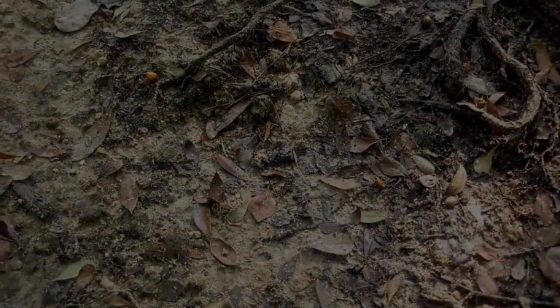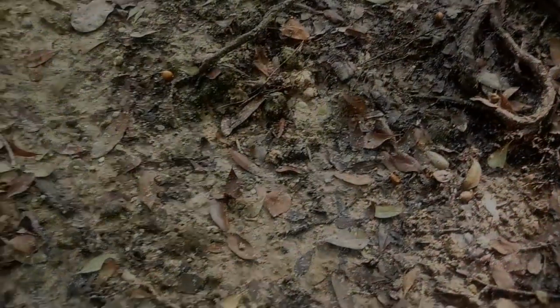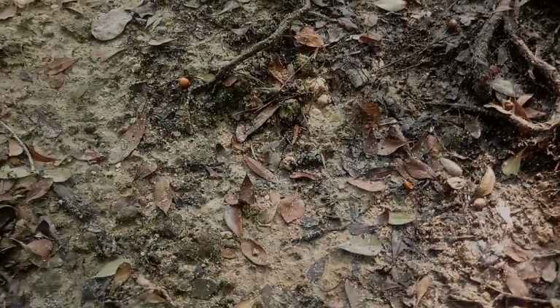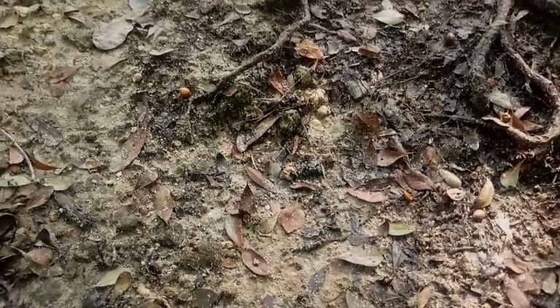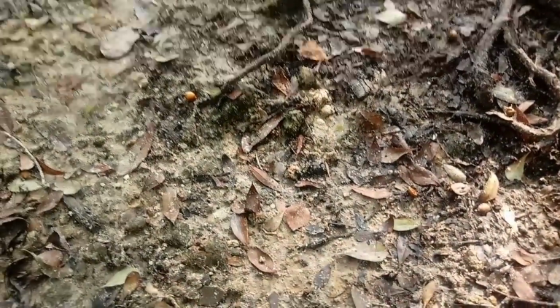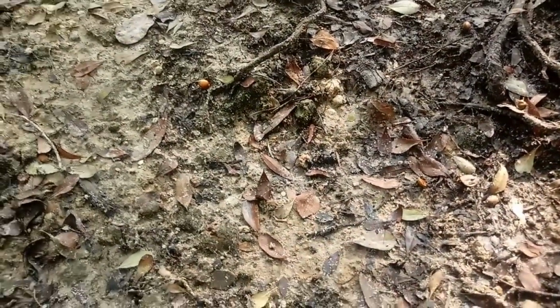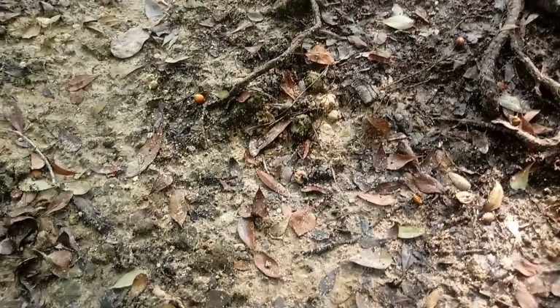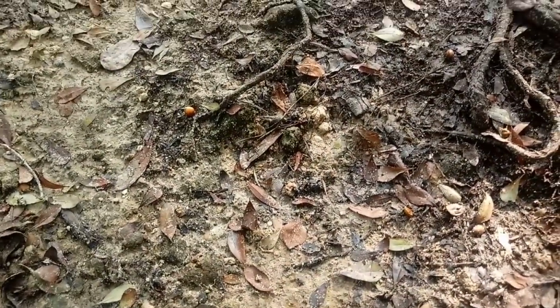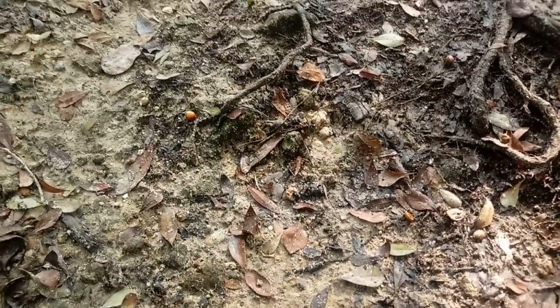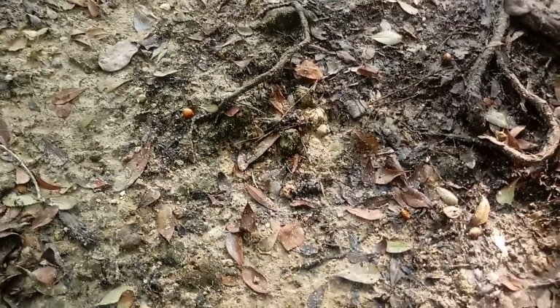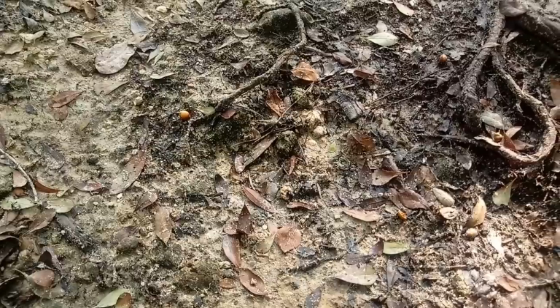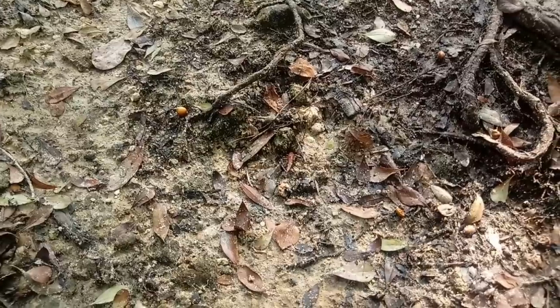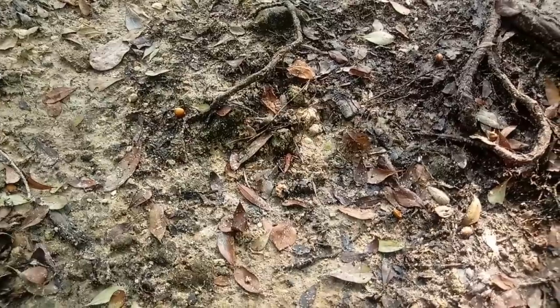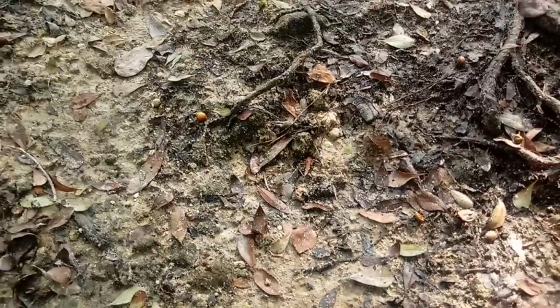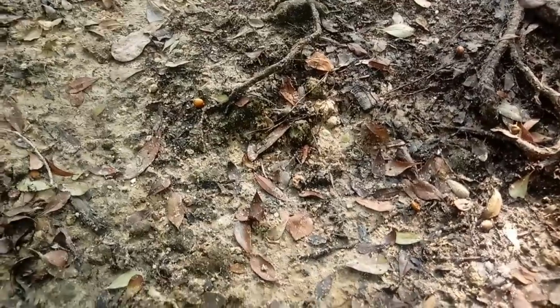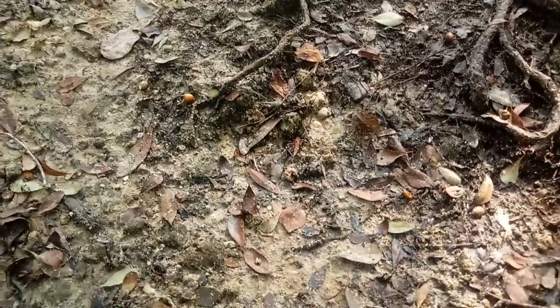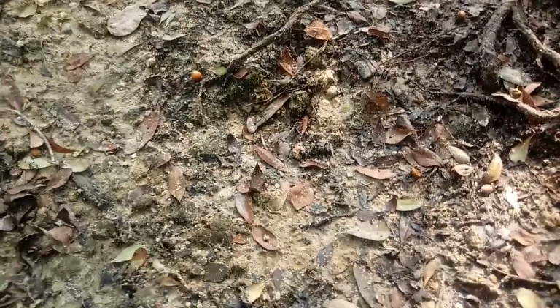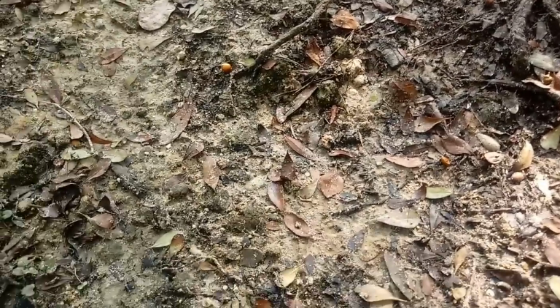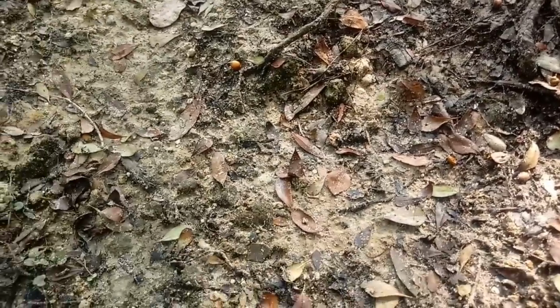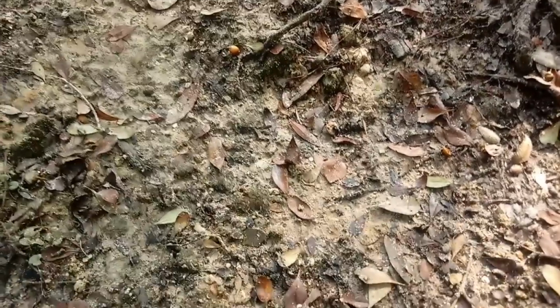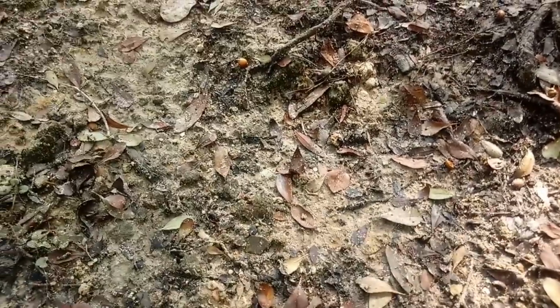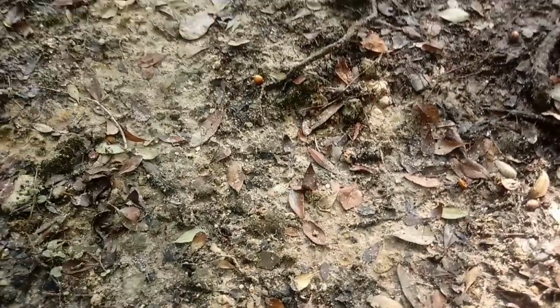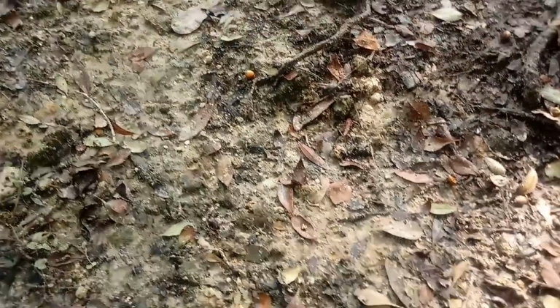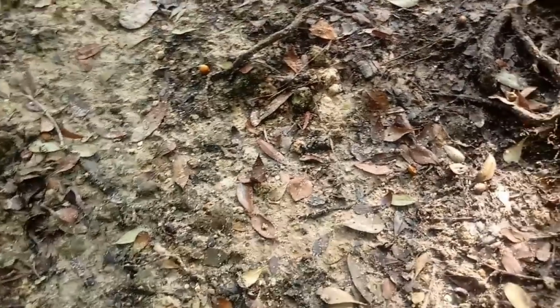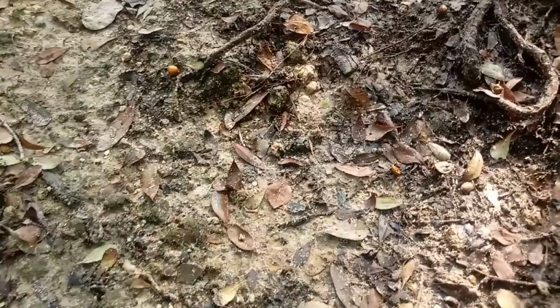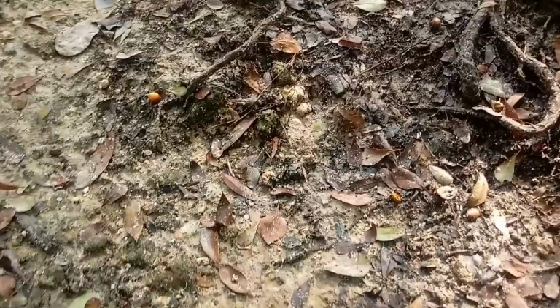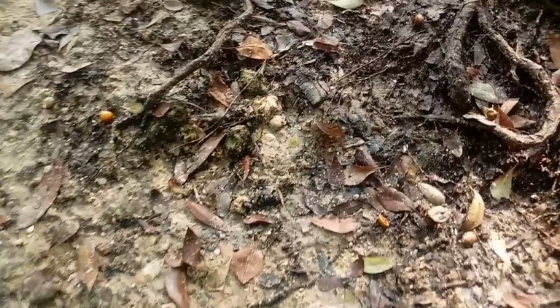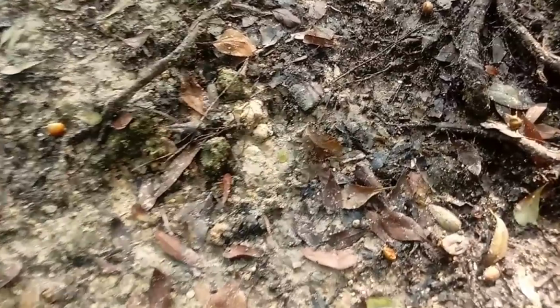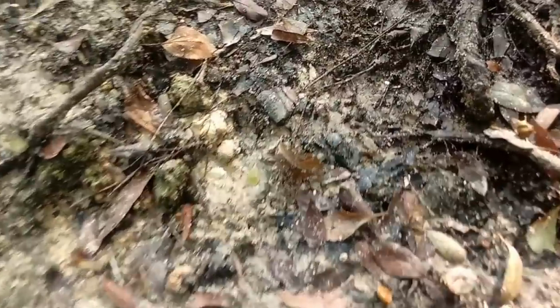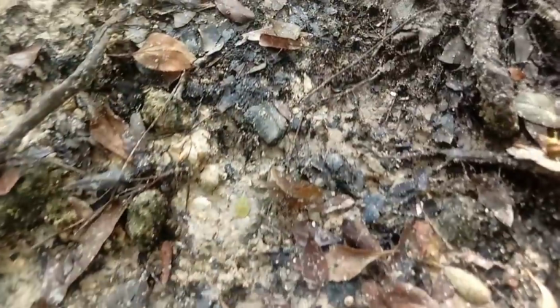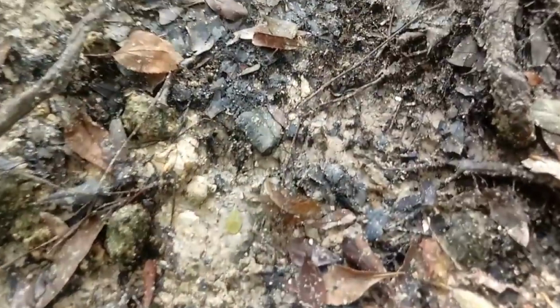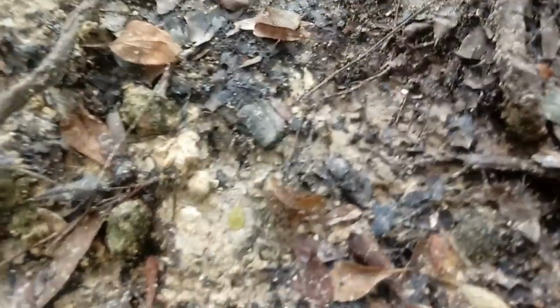The river is up way too high to get in and look for fossils, but I have a couple of little bank spots that I know about that I'm able to hunt.